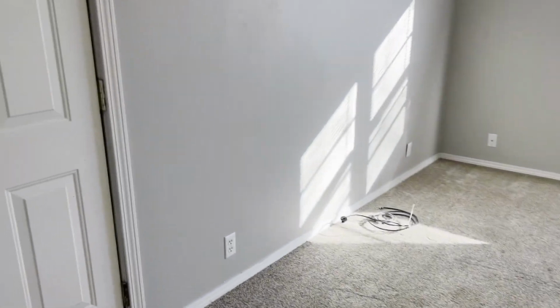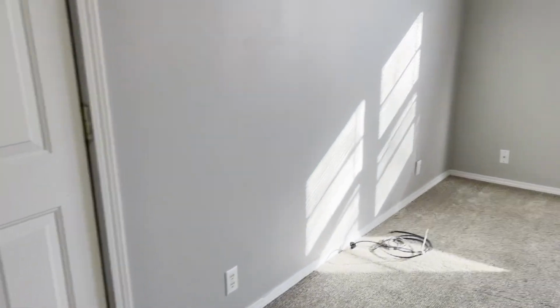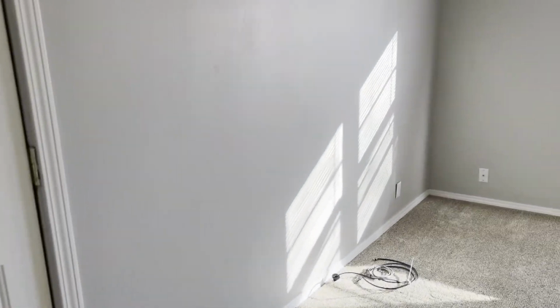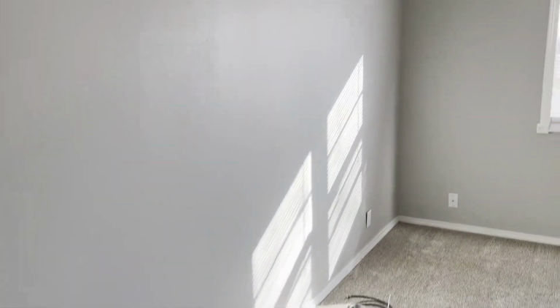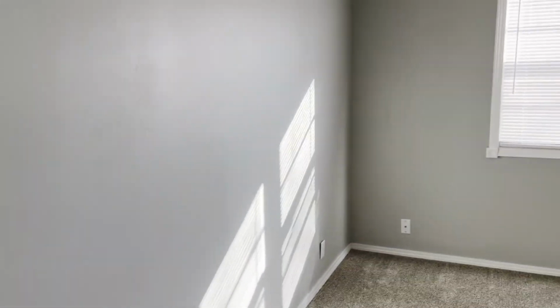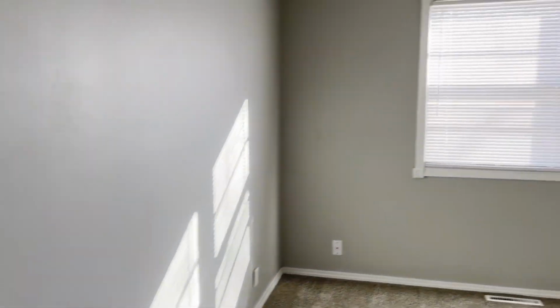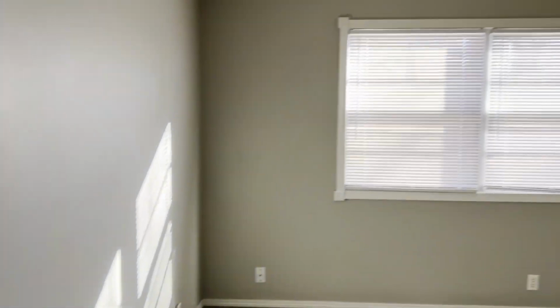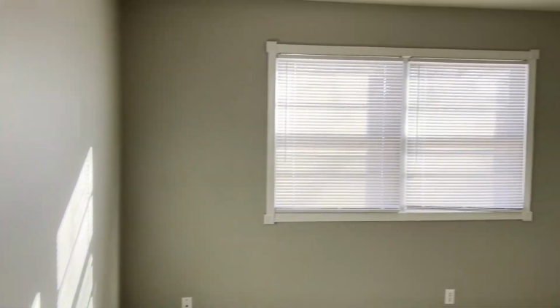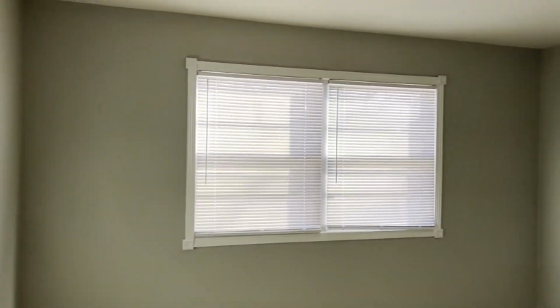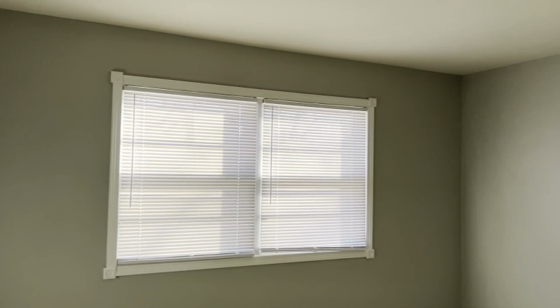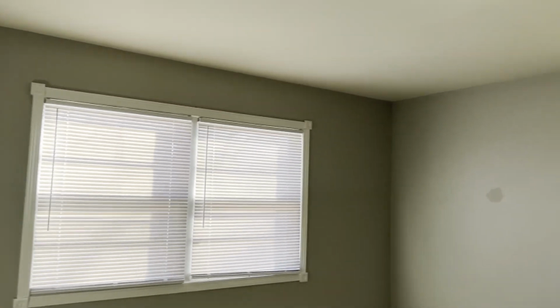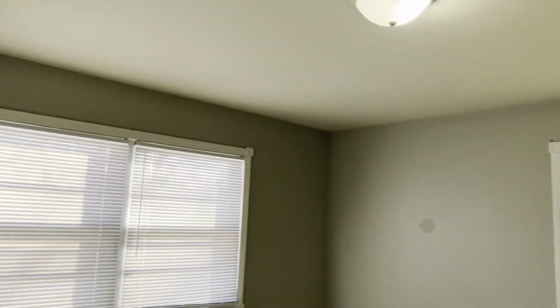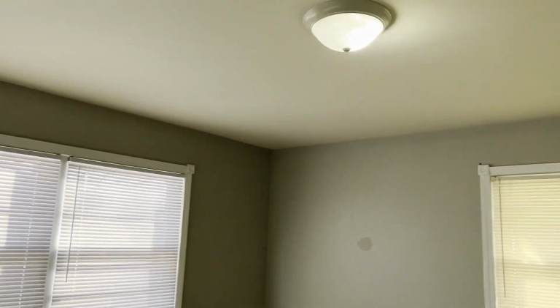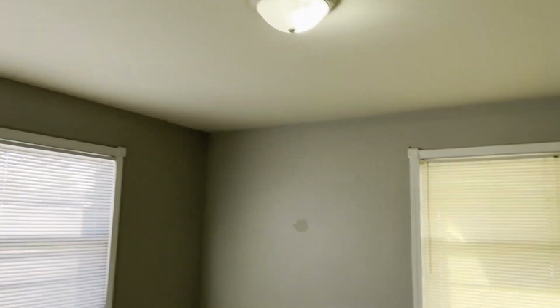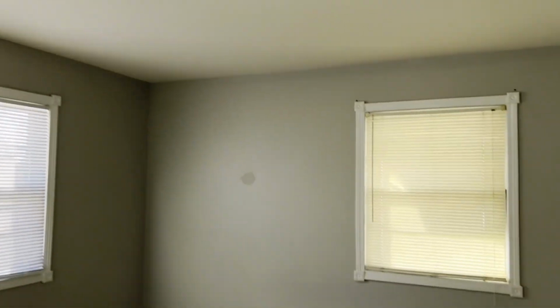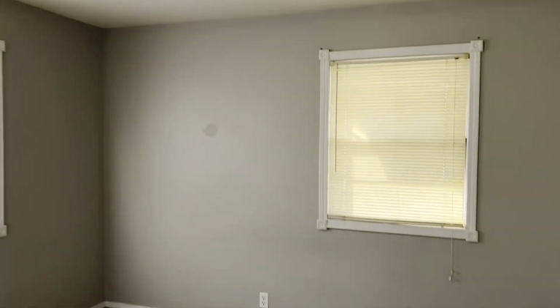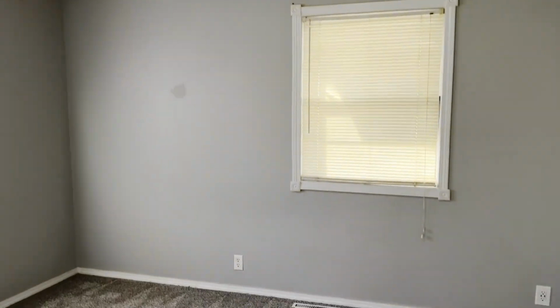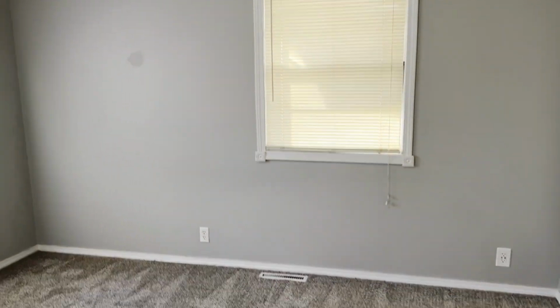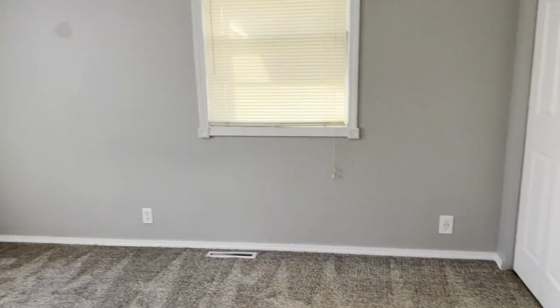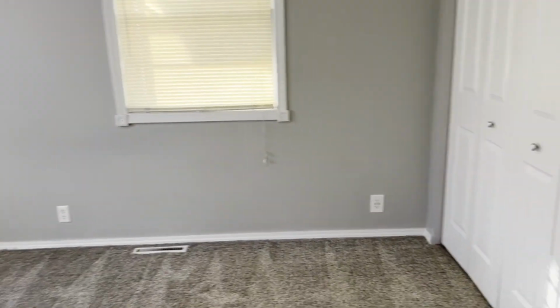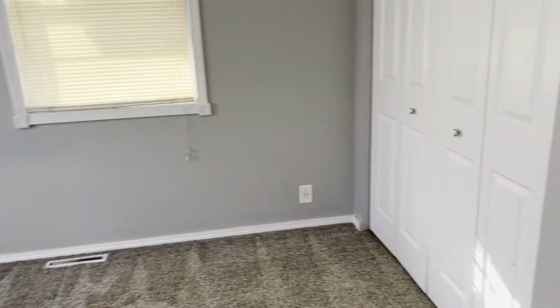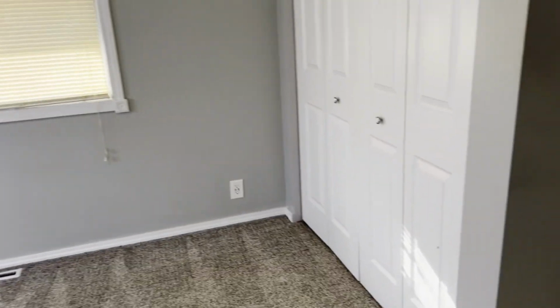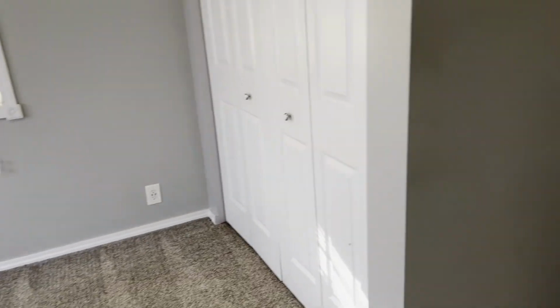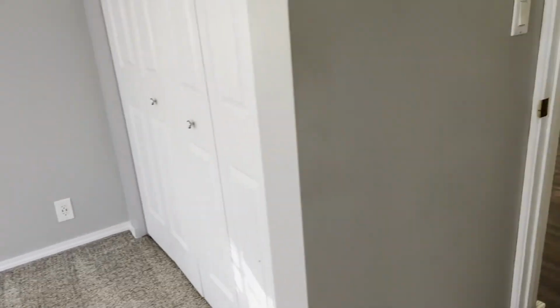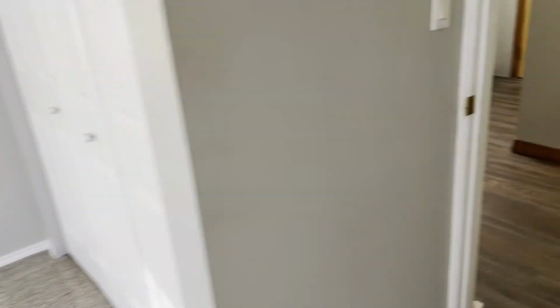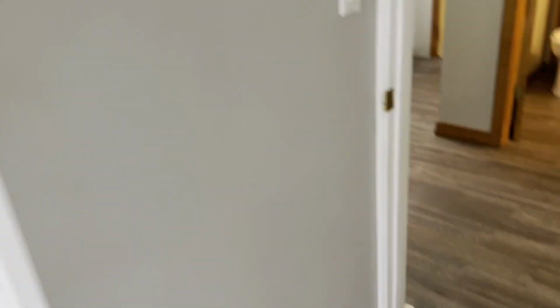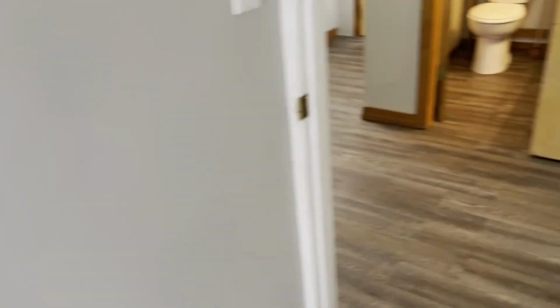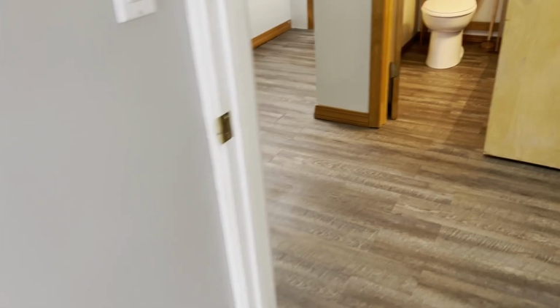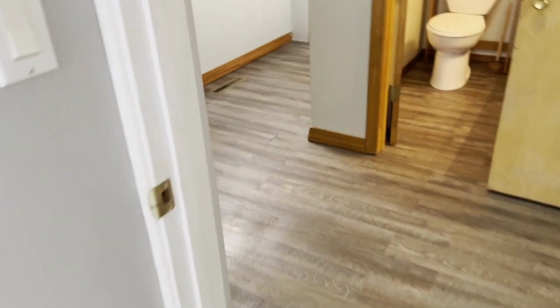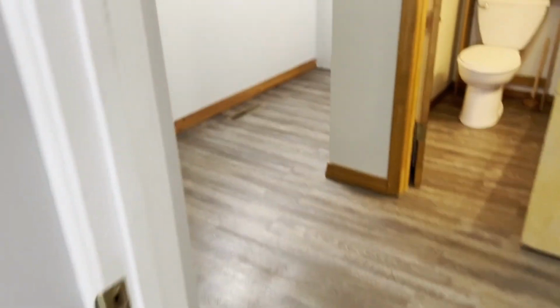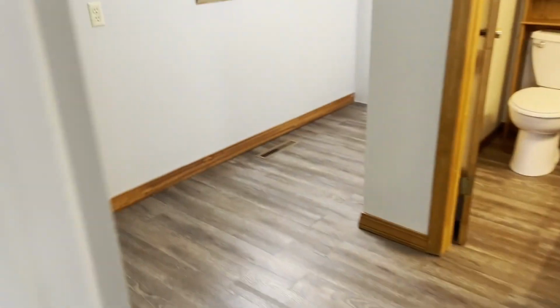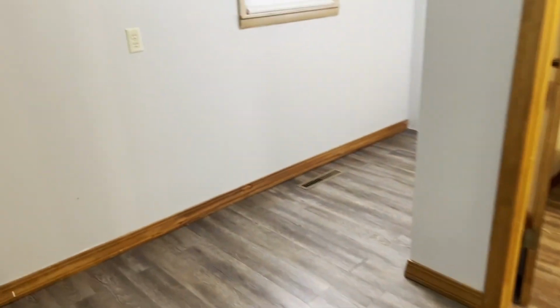Bedroom number one. You can see everything's been updated — fresh carpet, fresh paint, fresh flooring.